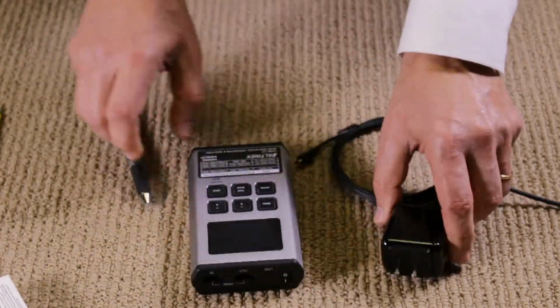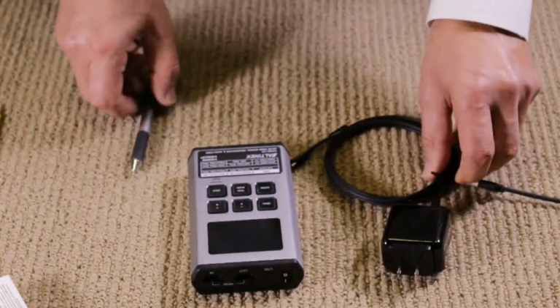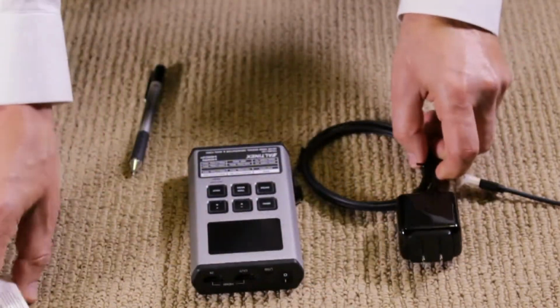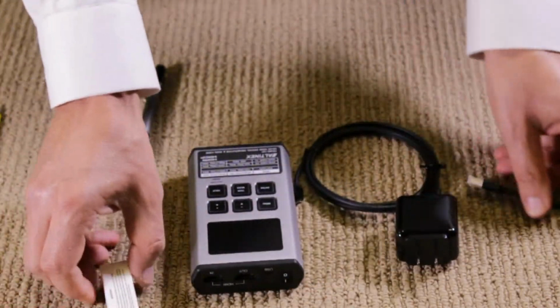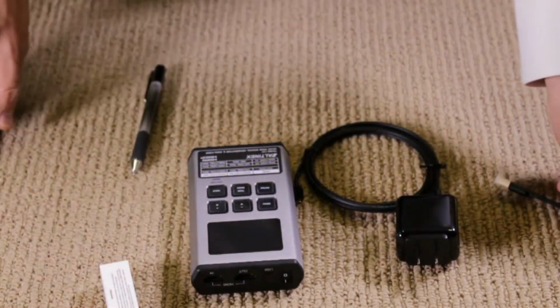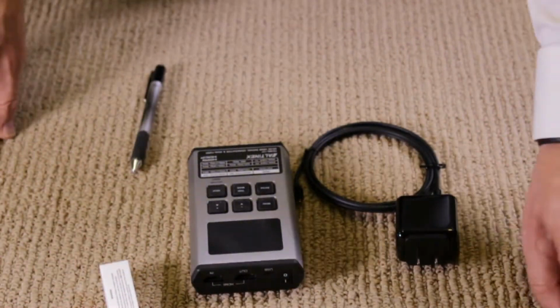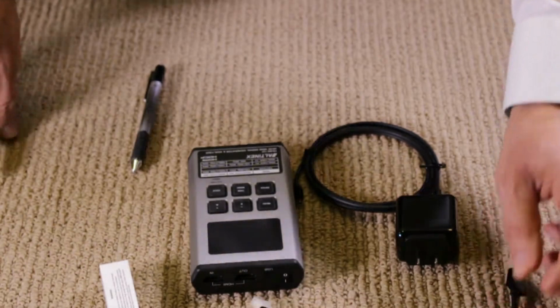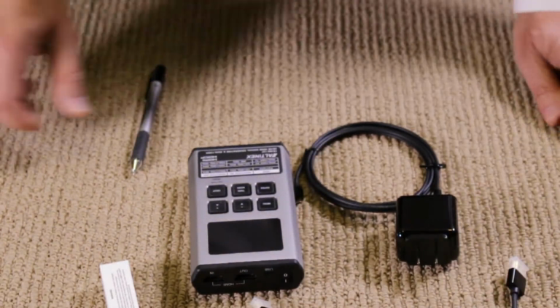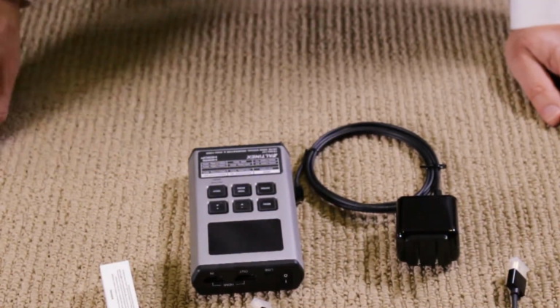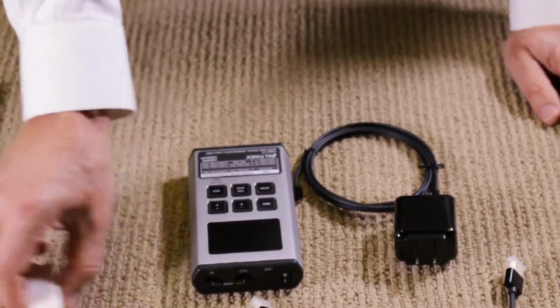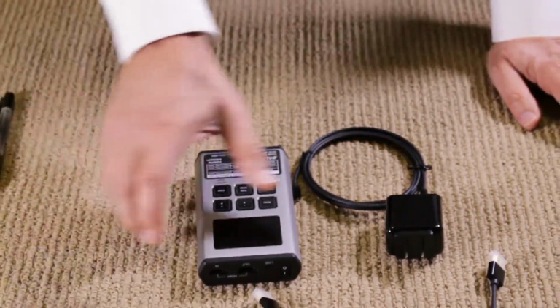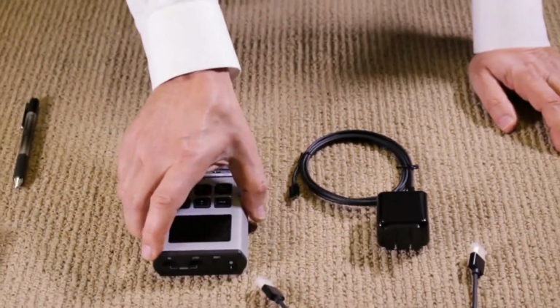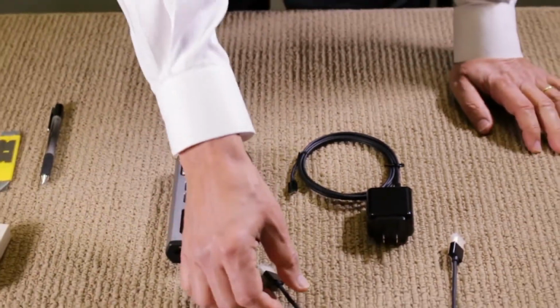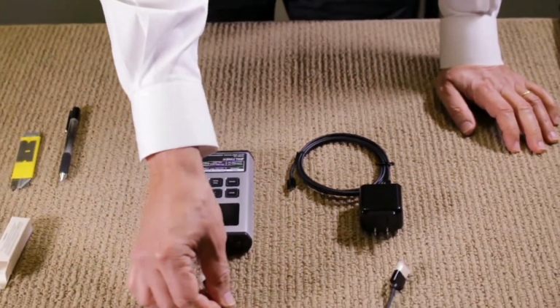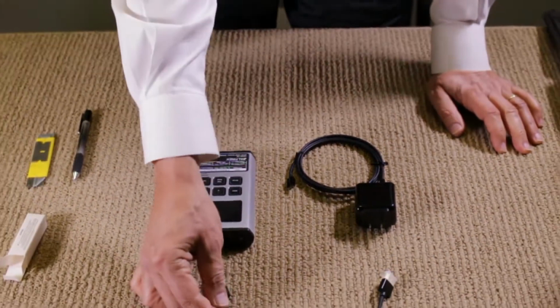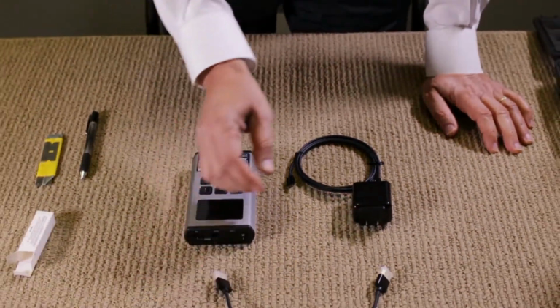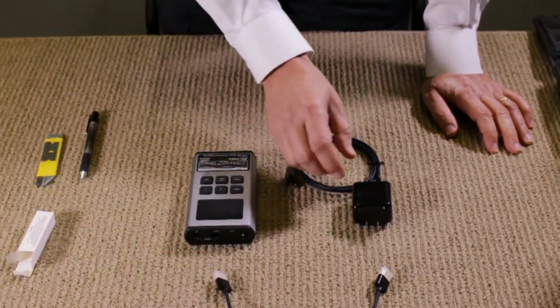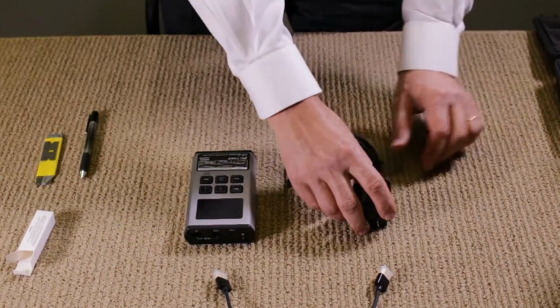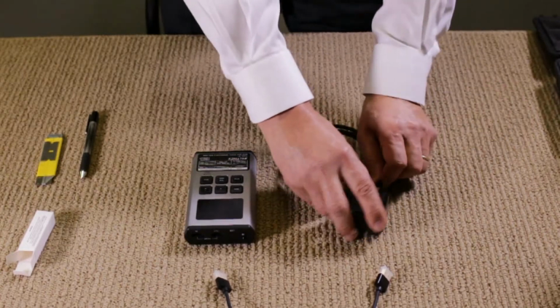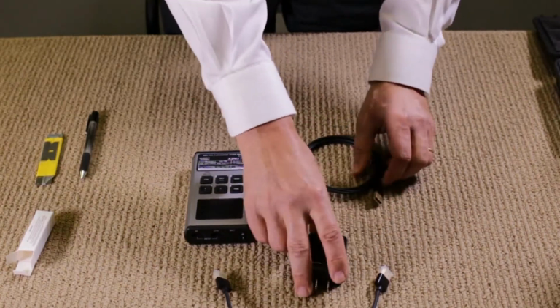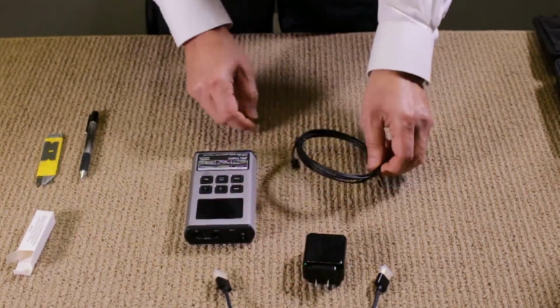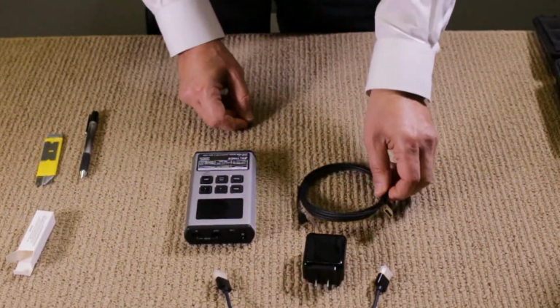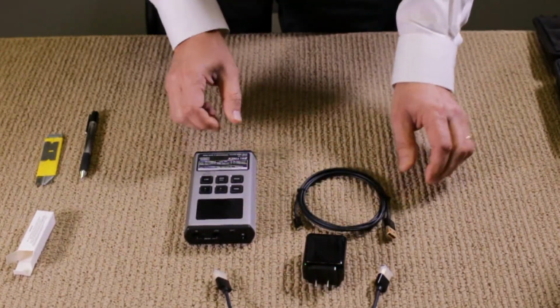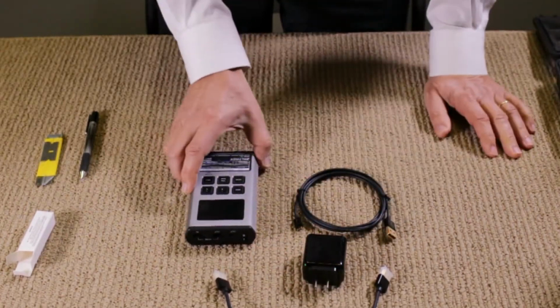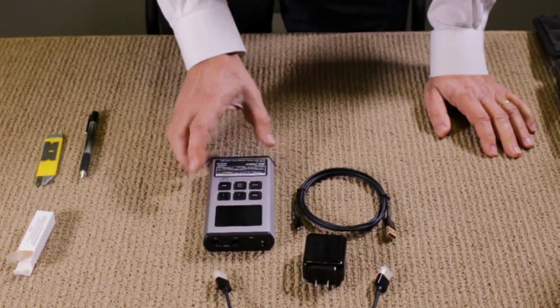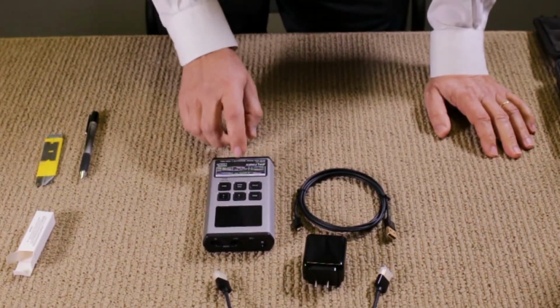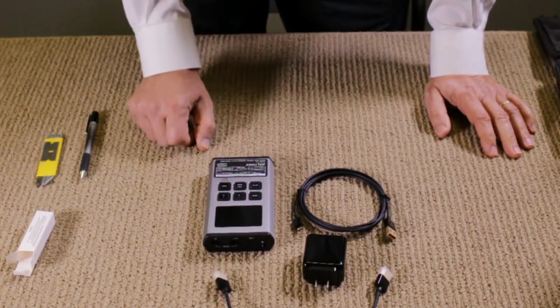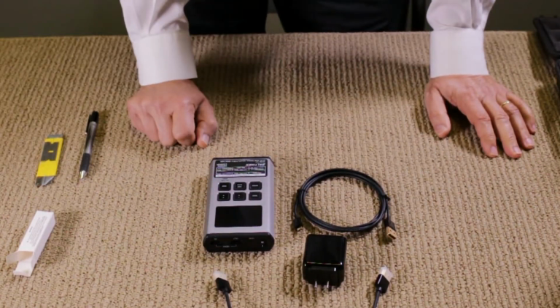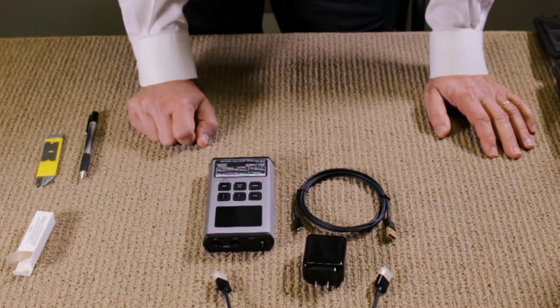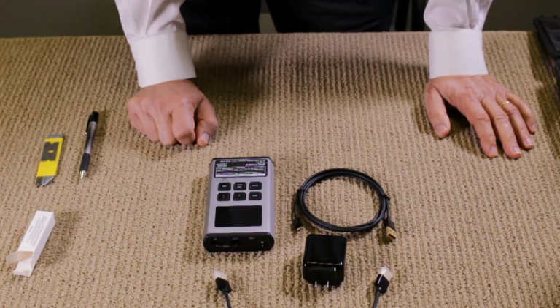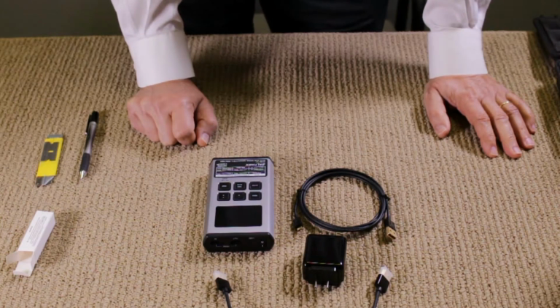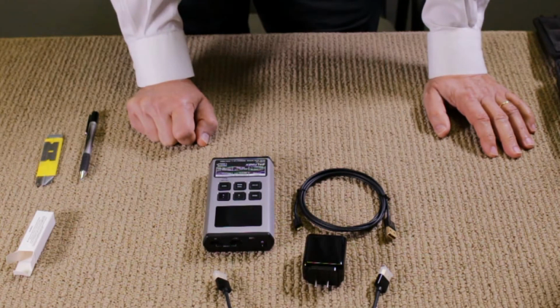So this is what we end up with when we open the unit — inside the generator you have the HDMI cable, the power supply, the USB charging cable, and the battery. And that's it.